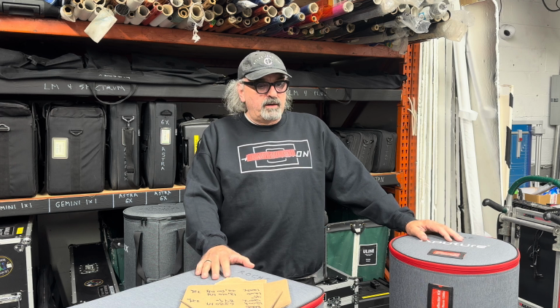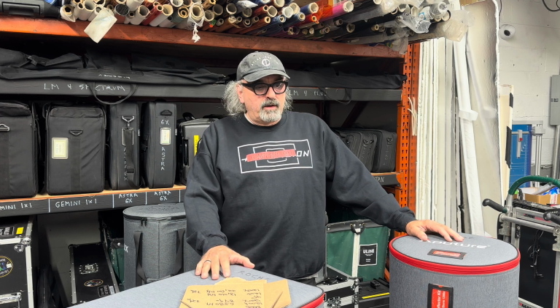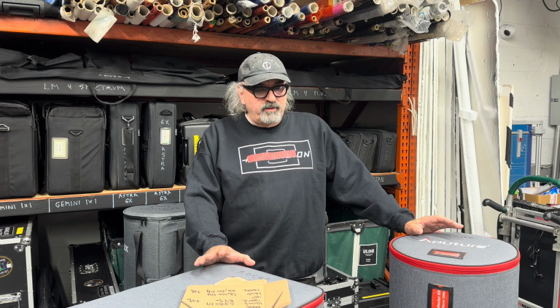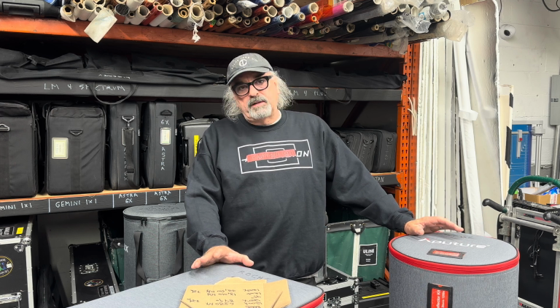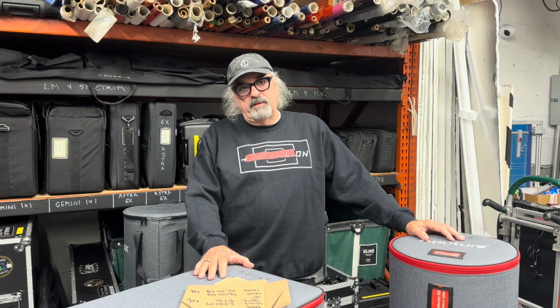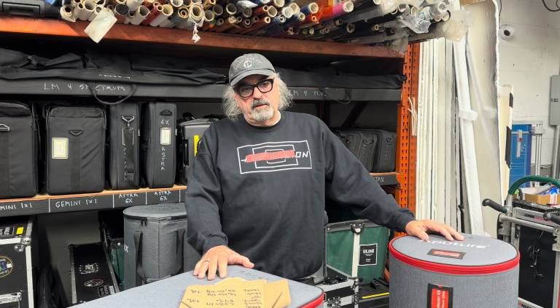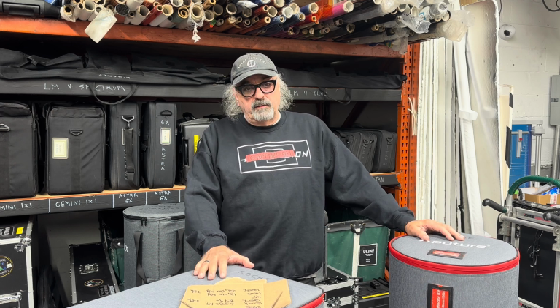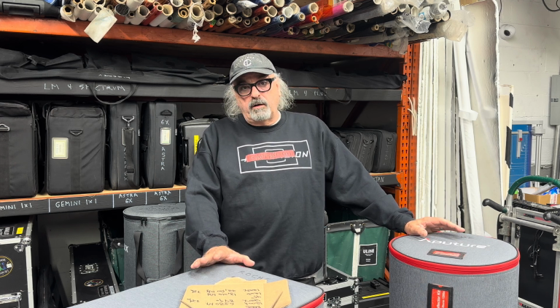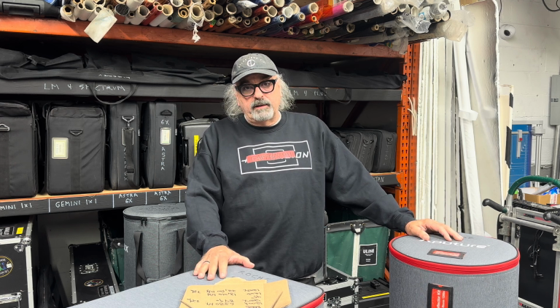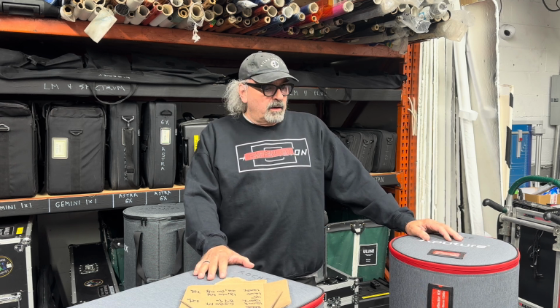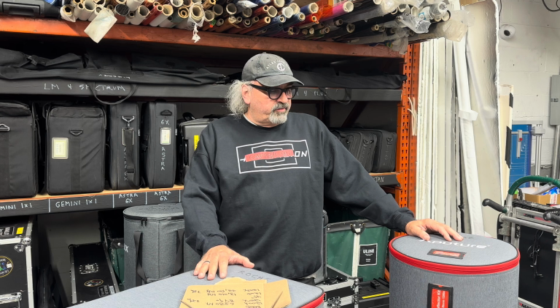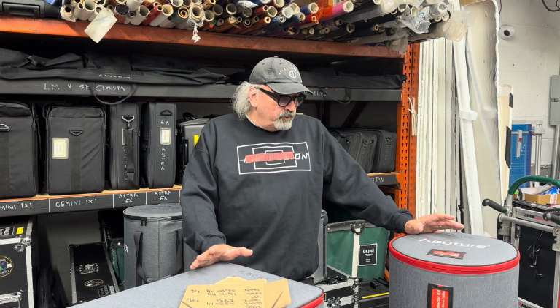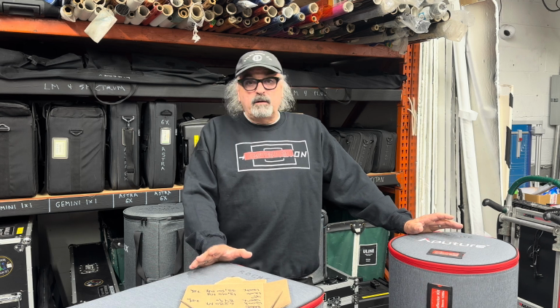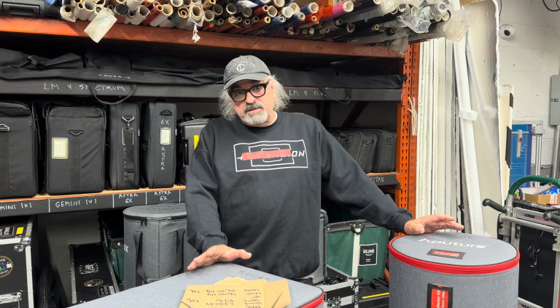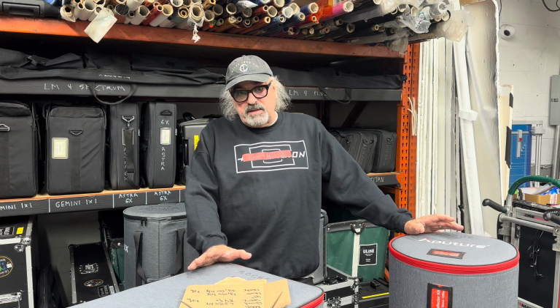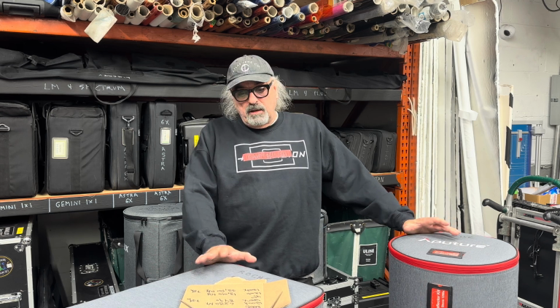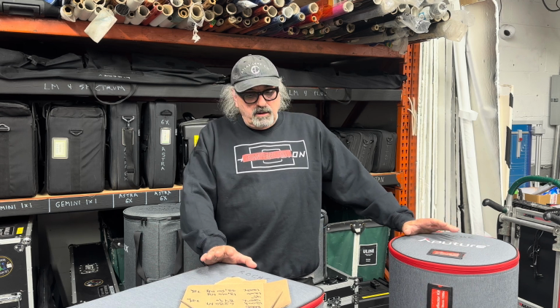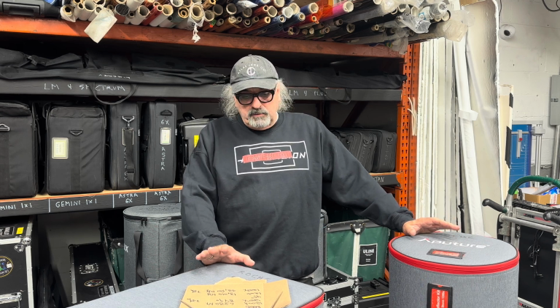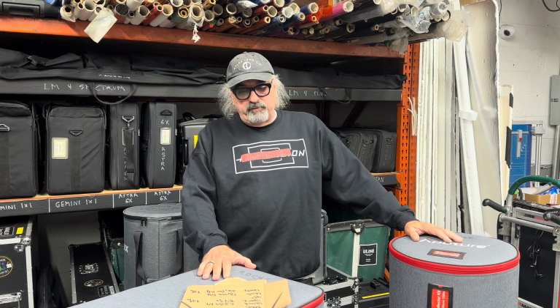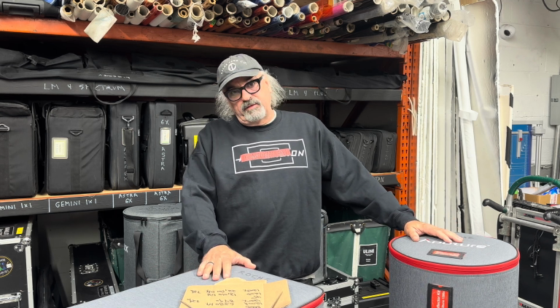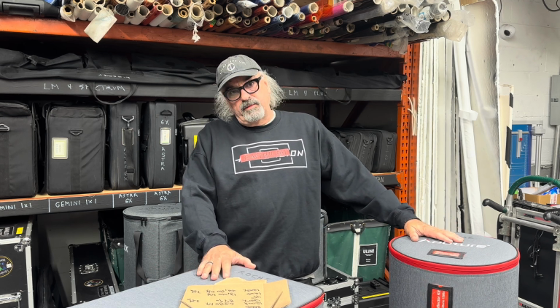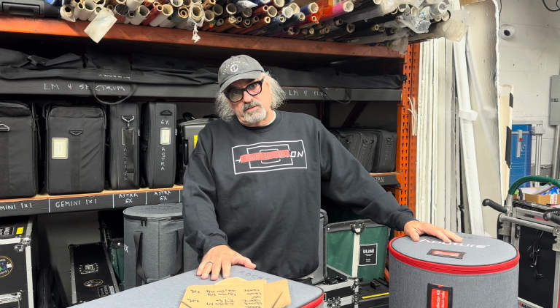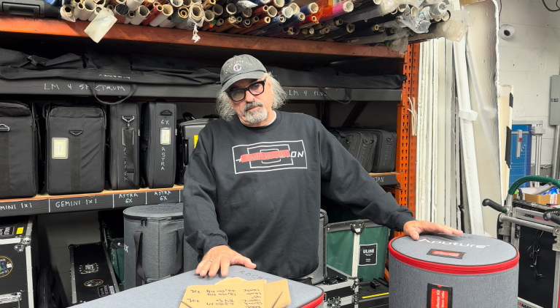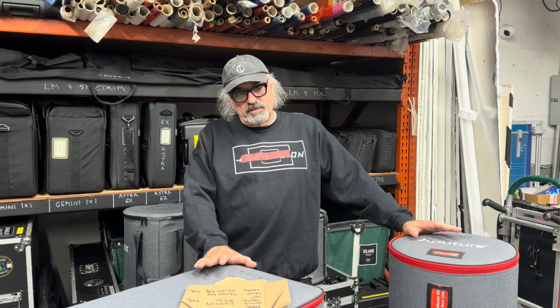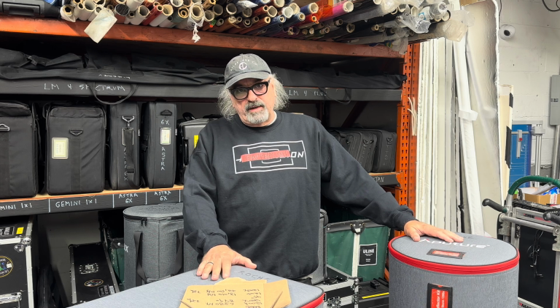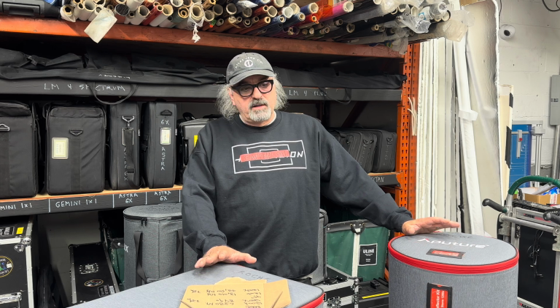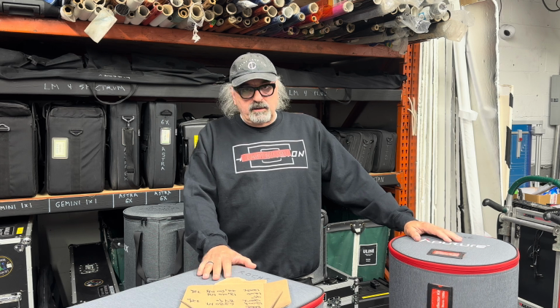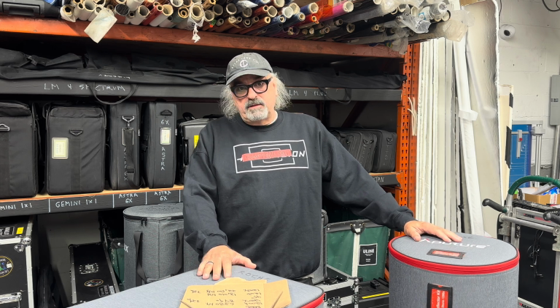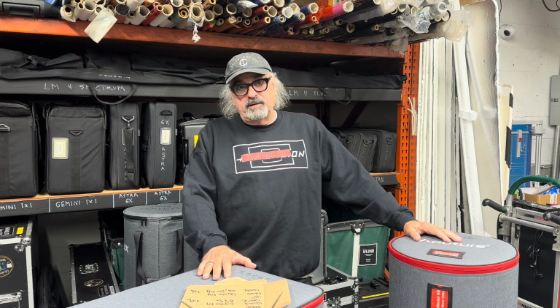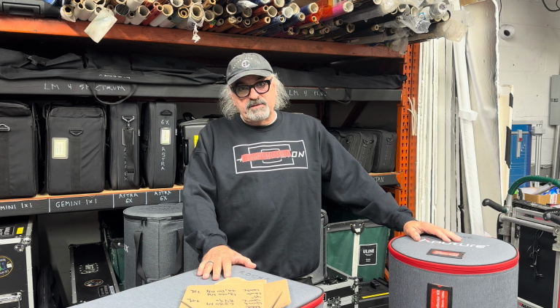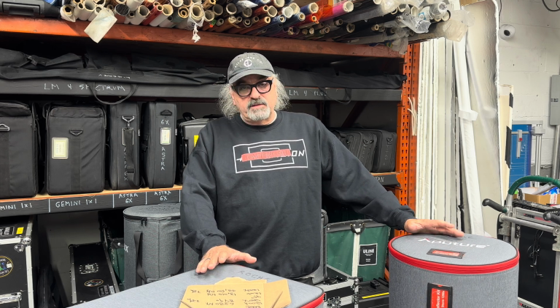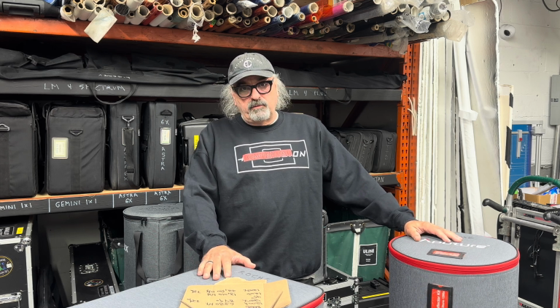I'm very happy to hear that they're working hard at it. So again, apologies for the mistake. Love to hear everybody's feedback on this new Storm 1200X, and I will see you back in Gaffer Salon. Thanks so much for watching.